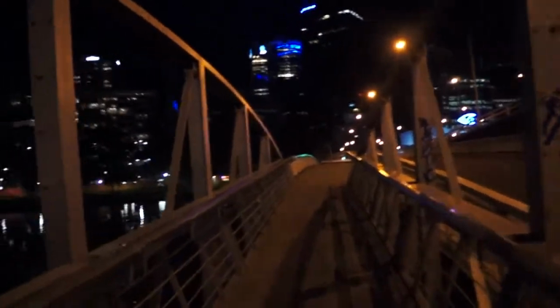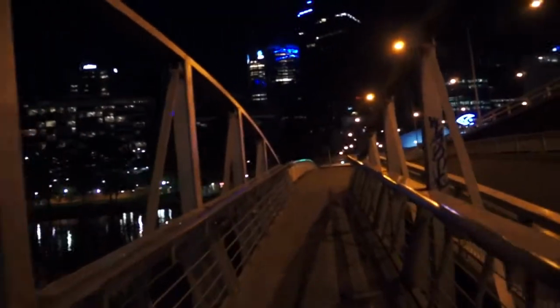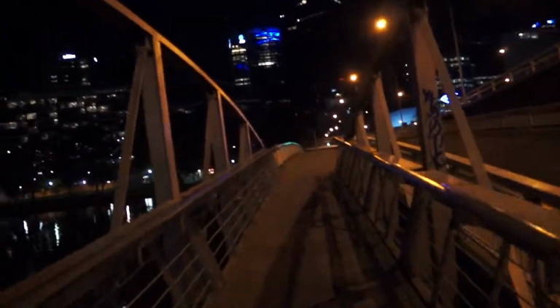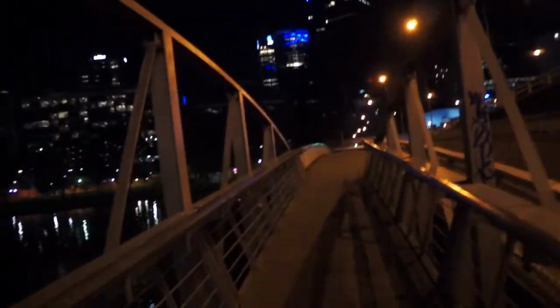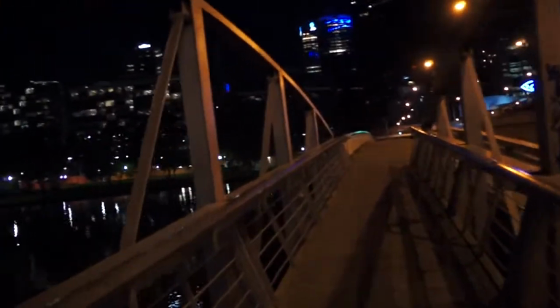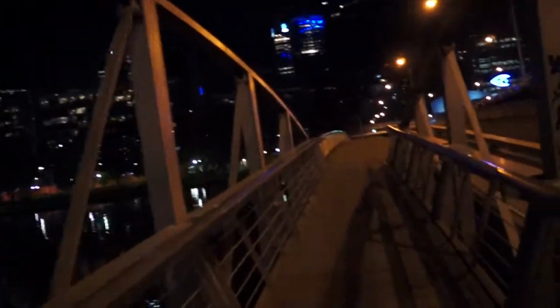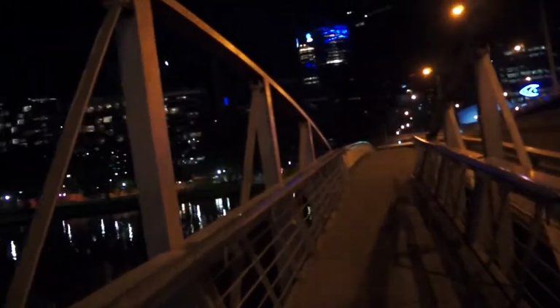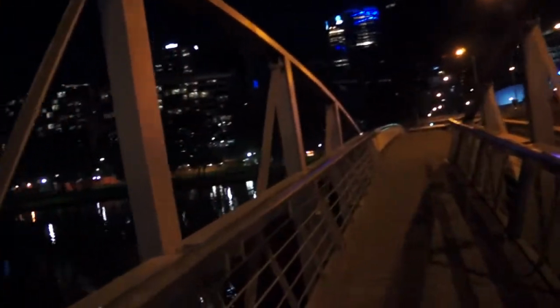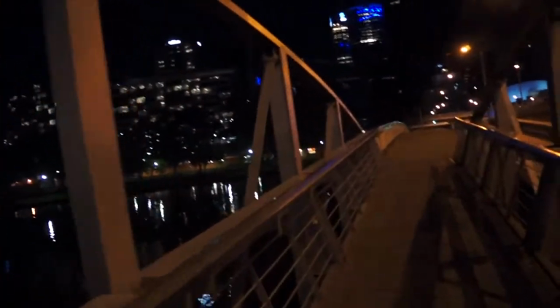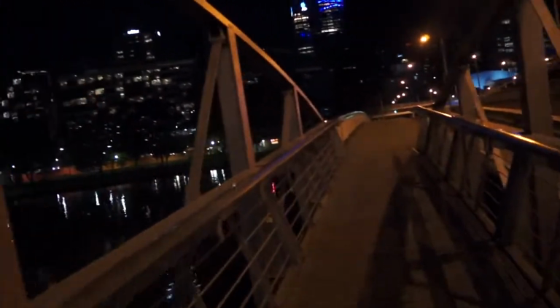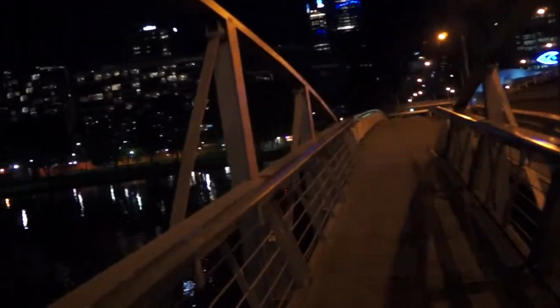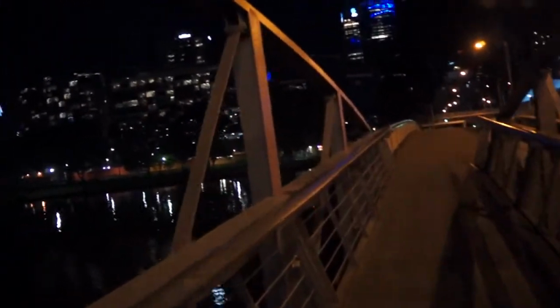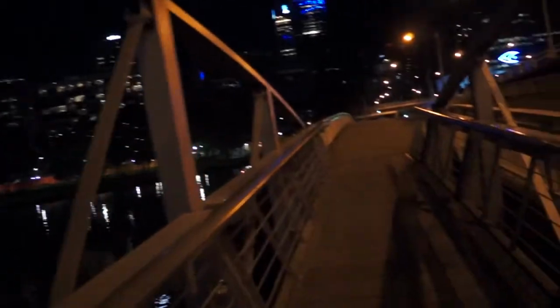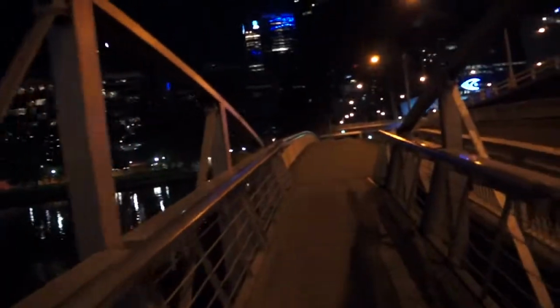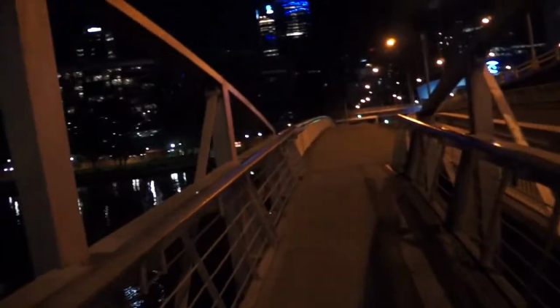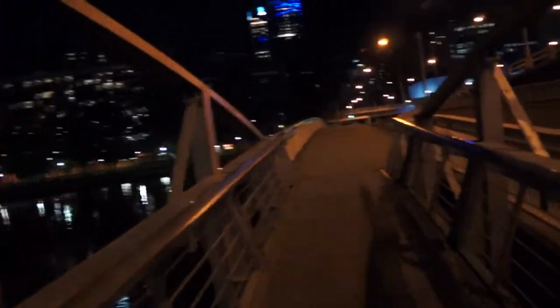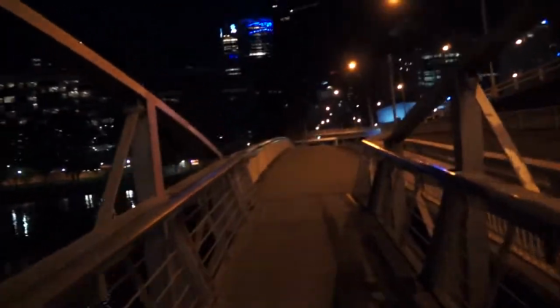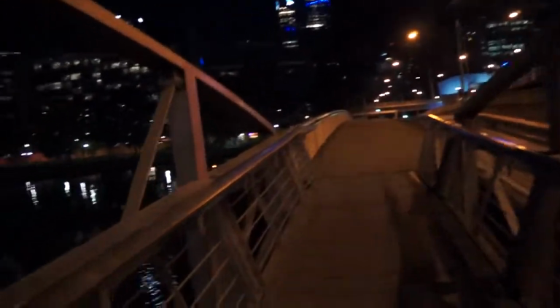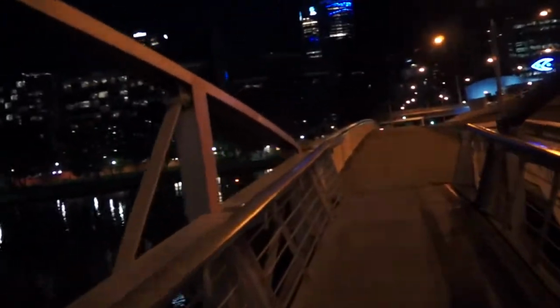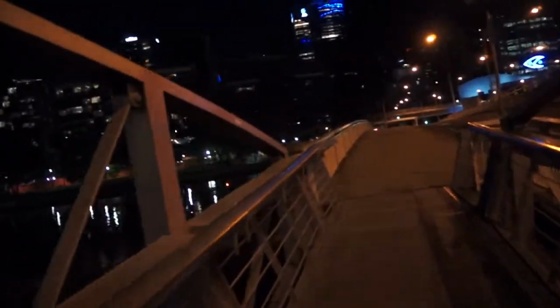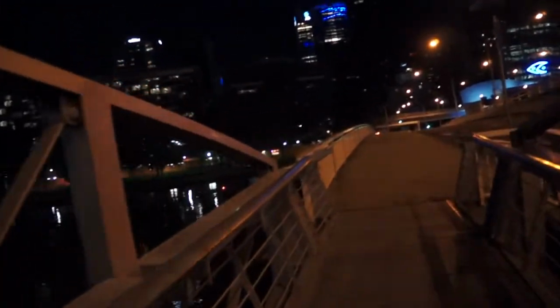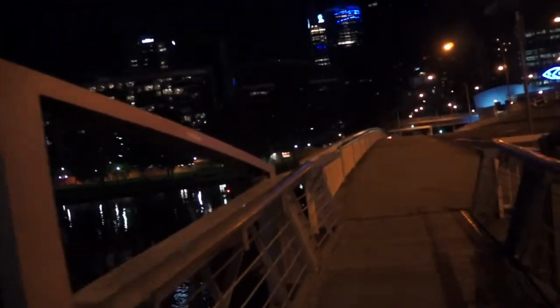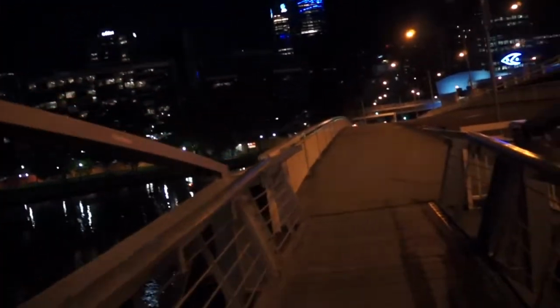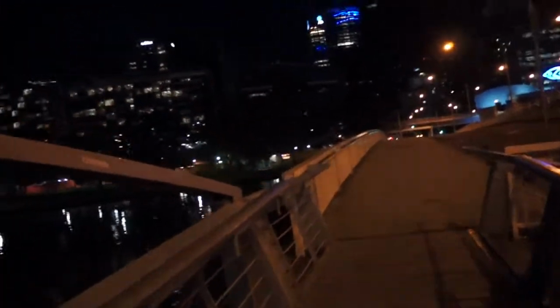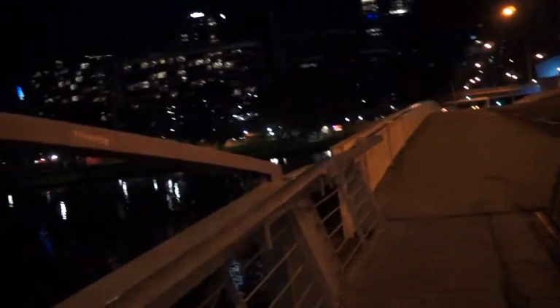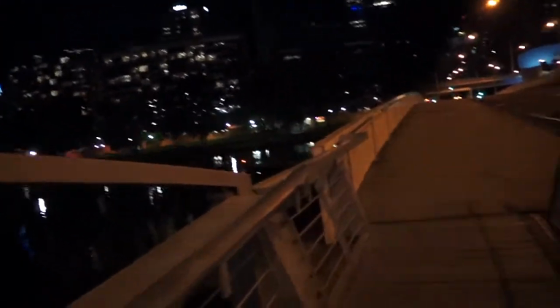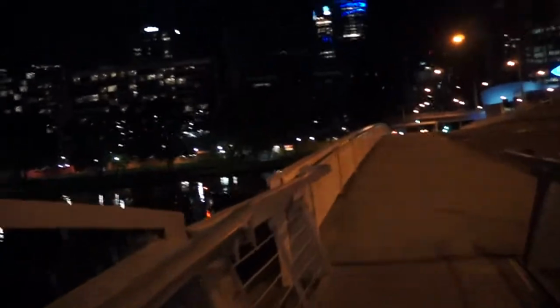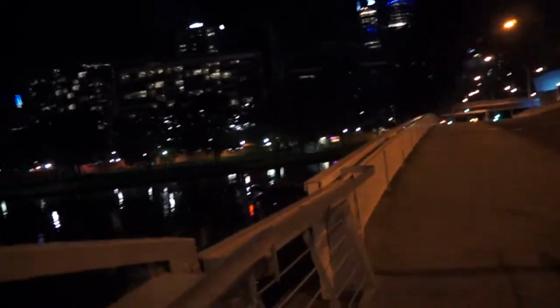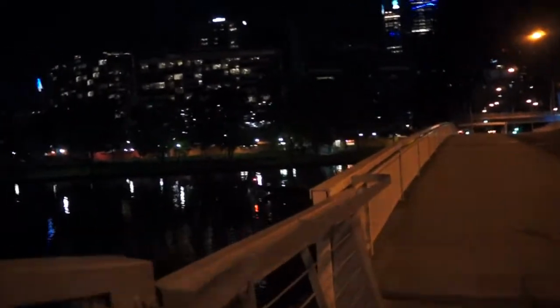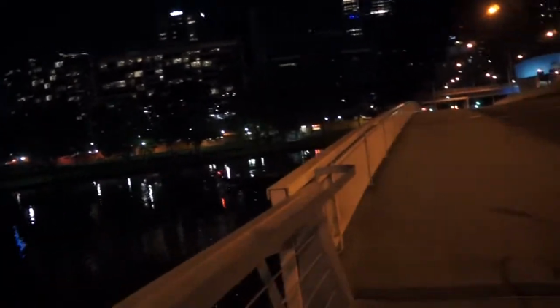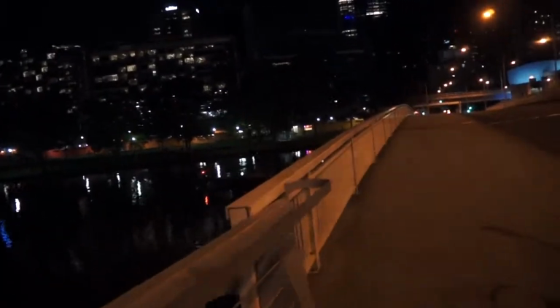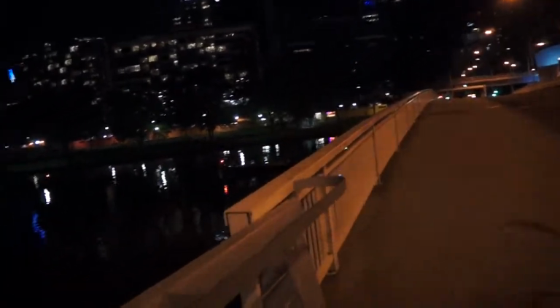Tomorrow, depending on the weather, I will do a longer walk along what's called South Bank Promenade, as well as Federation Wharf.